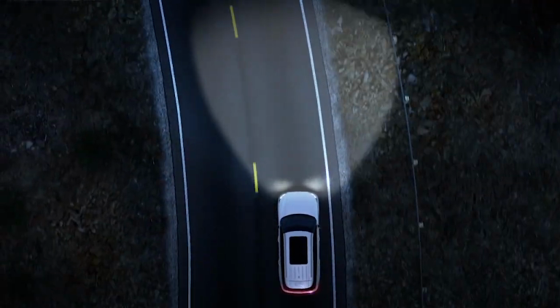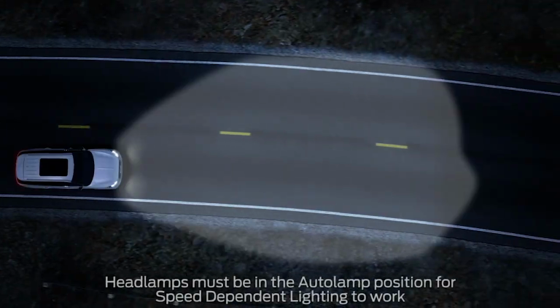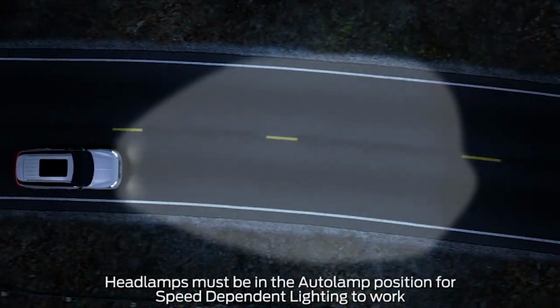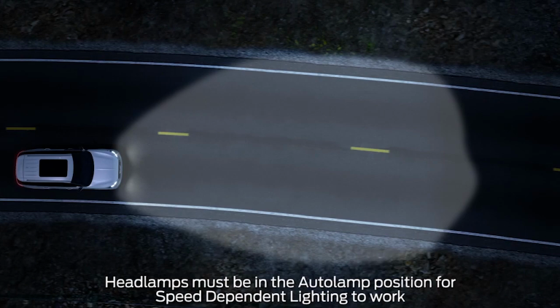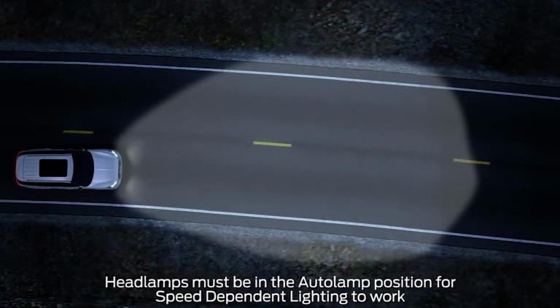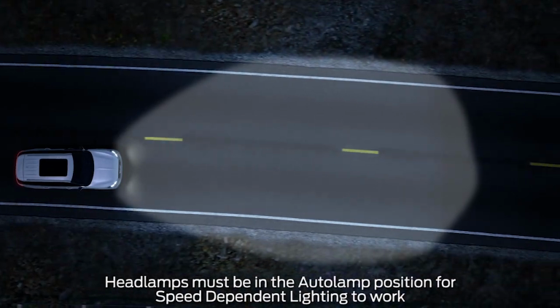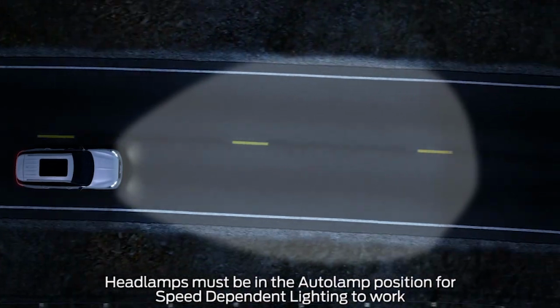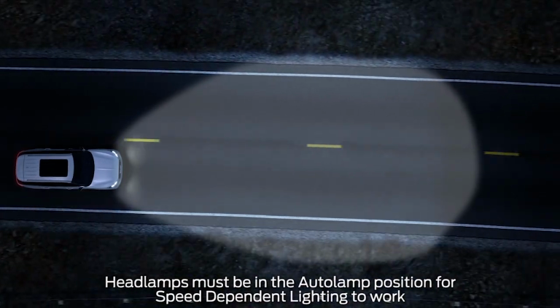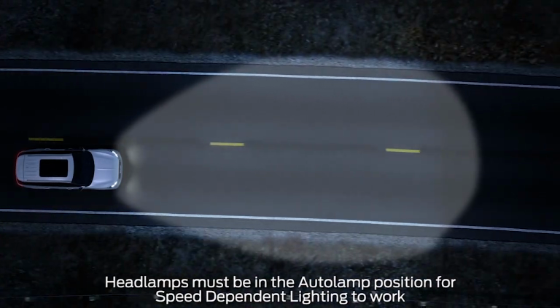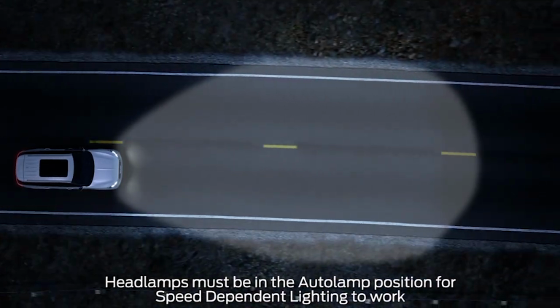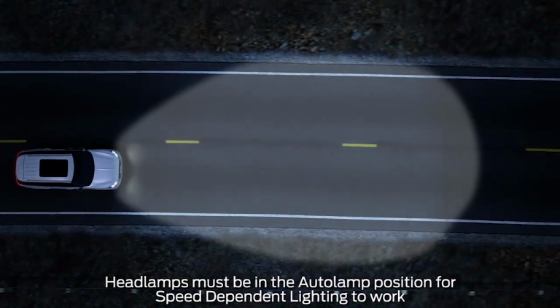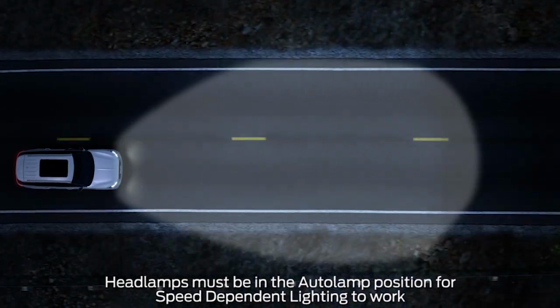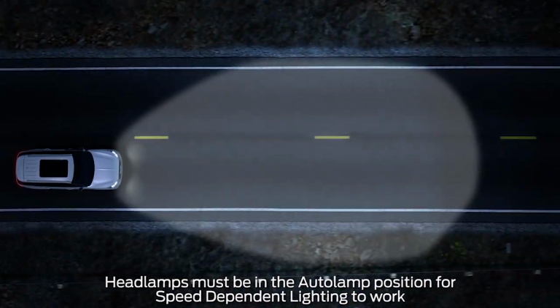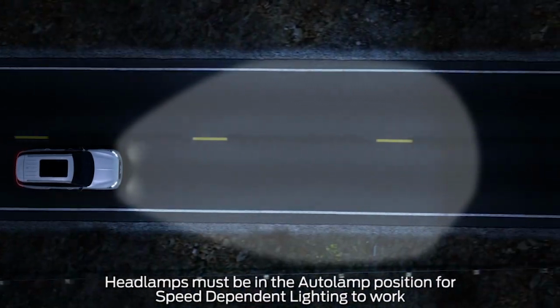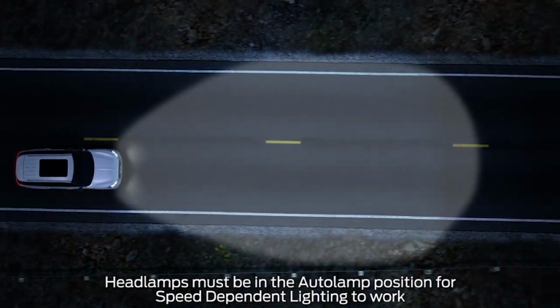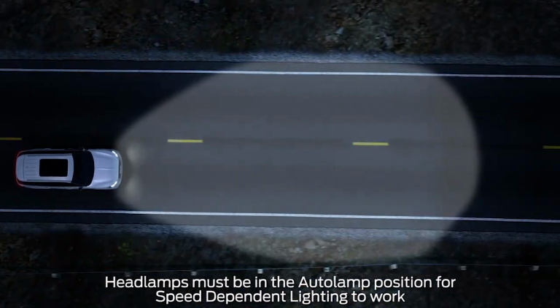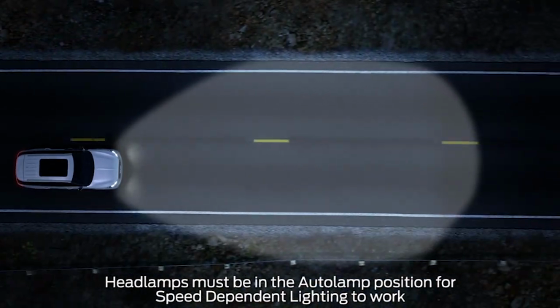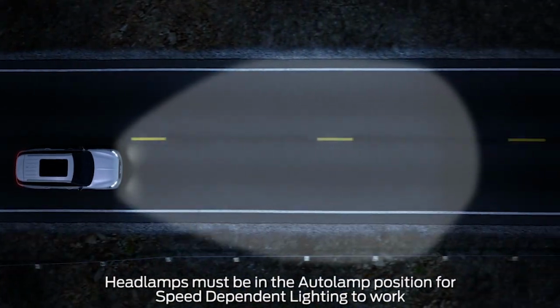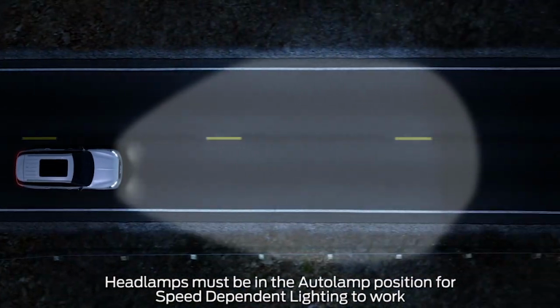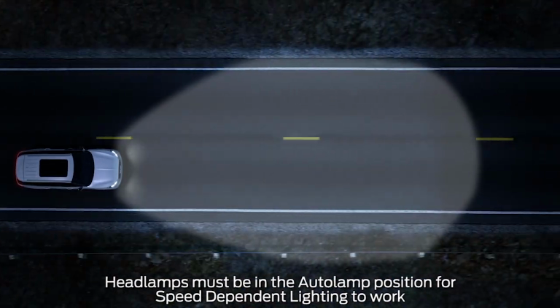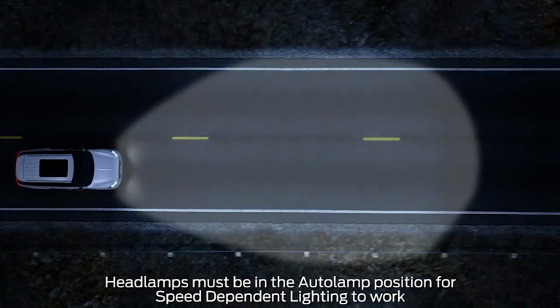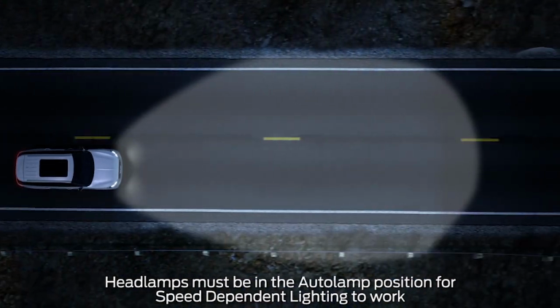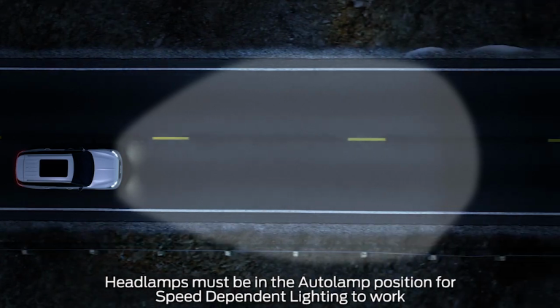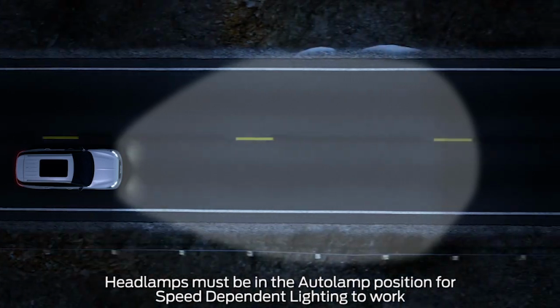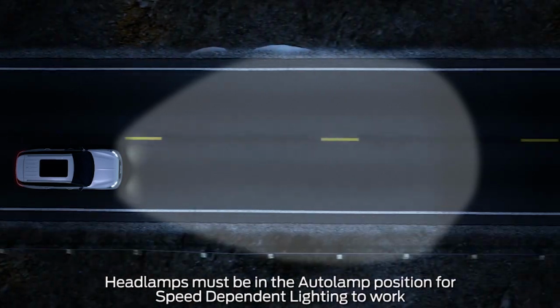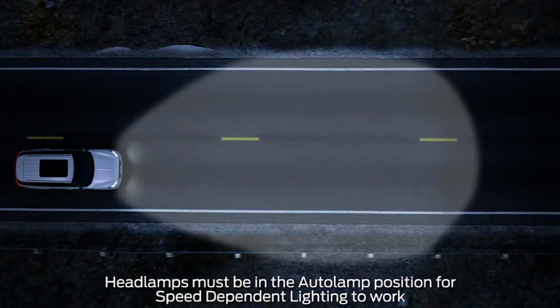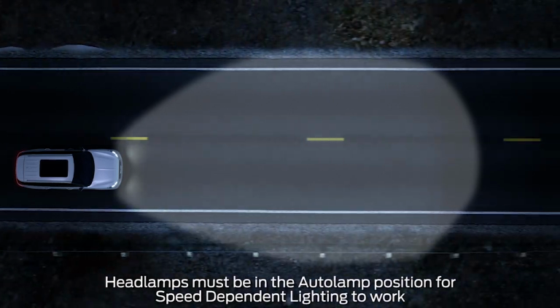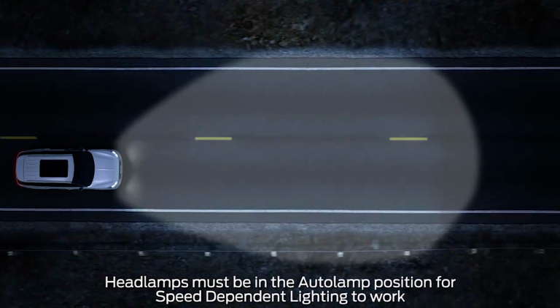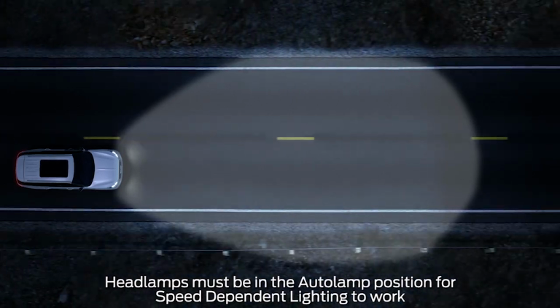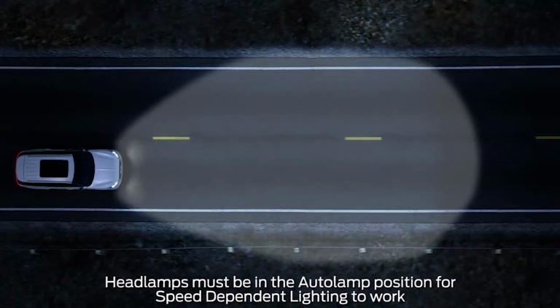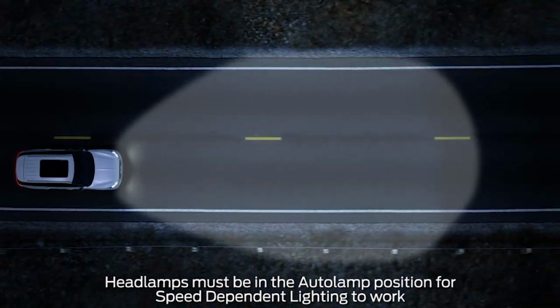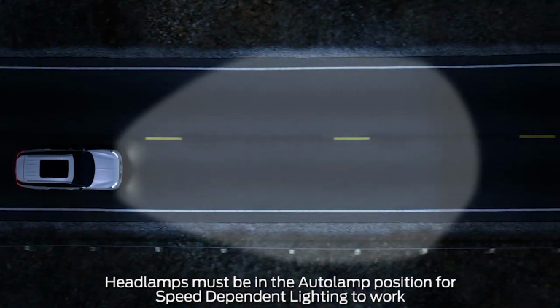Whenever your headlamps are on in auto lamp mode, the headlight beams move in the same direction as the road and lane markings, illuminating the path ahead in which you're turning.